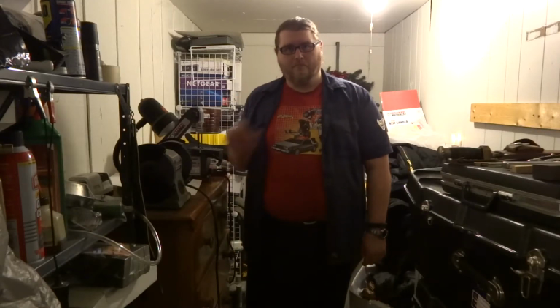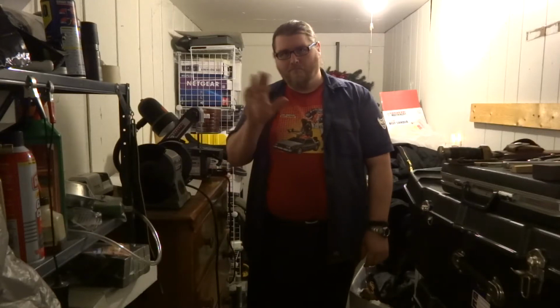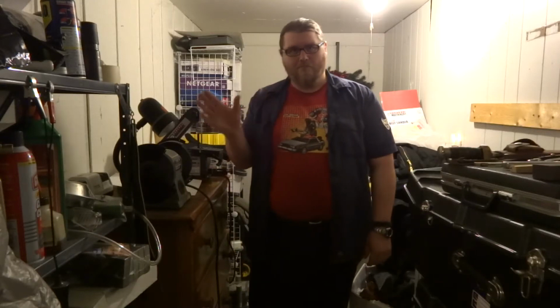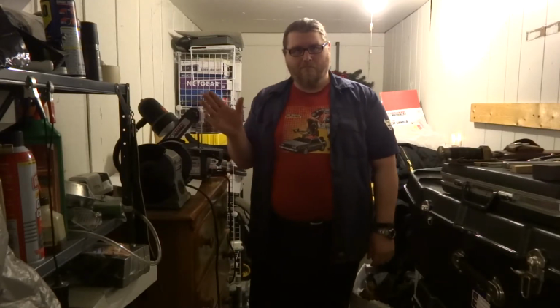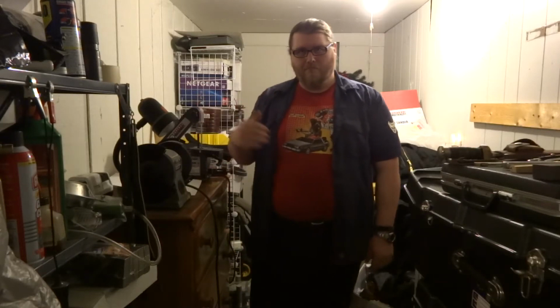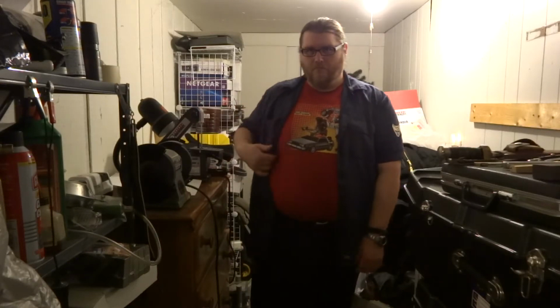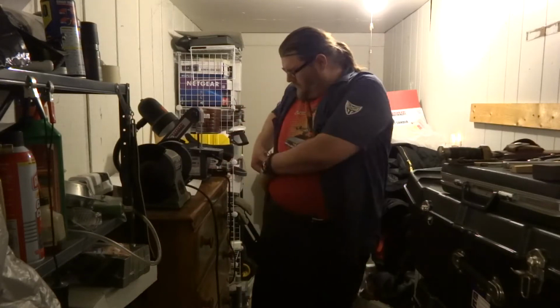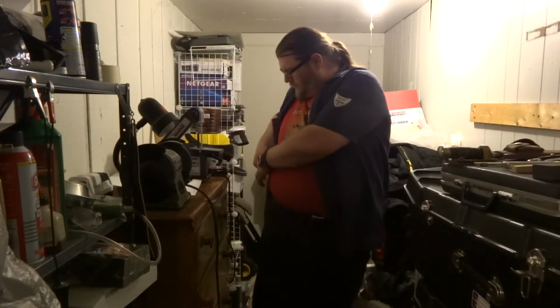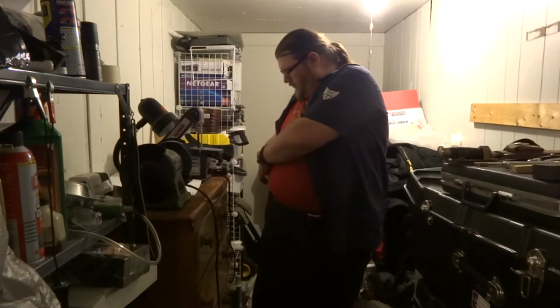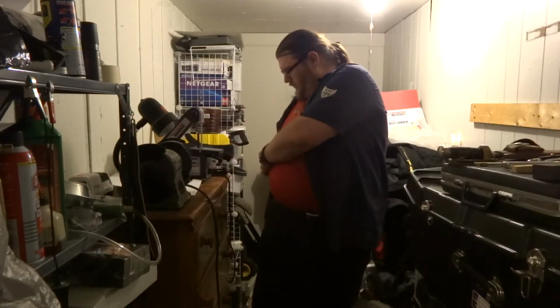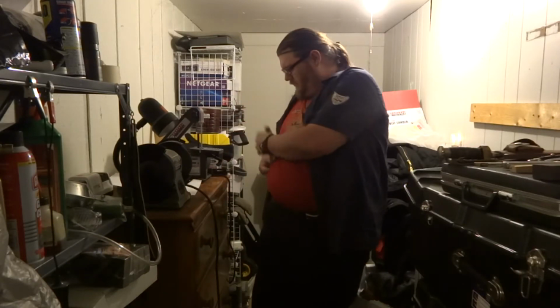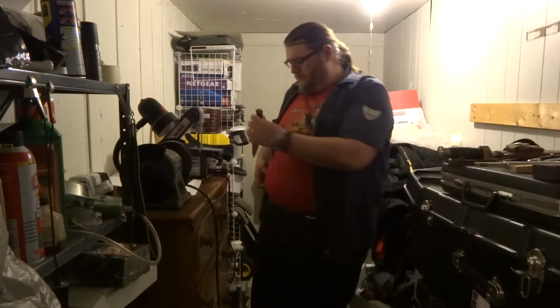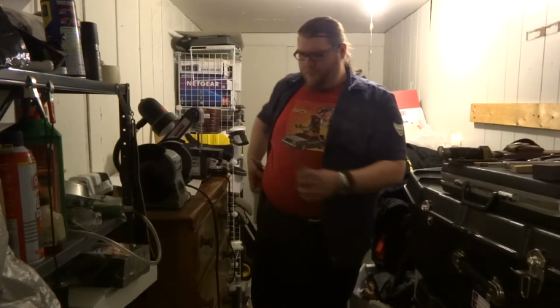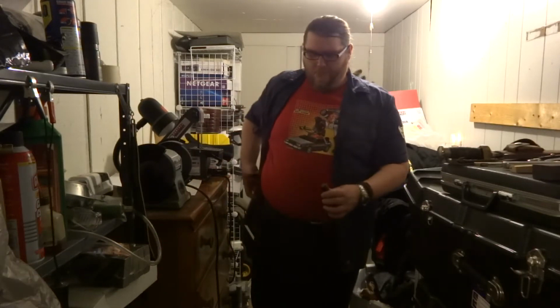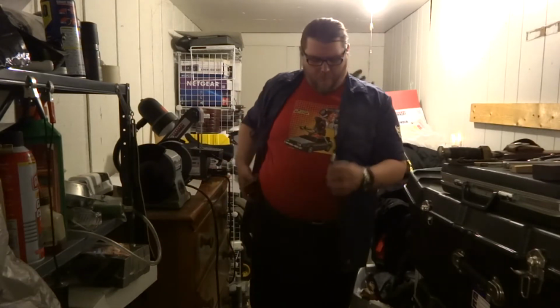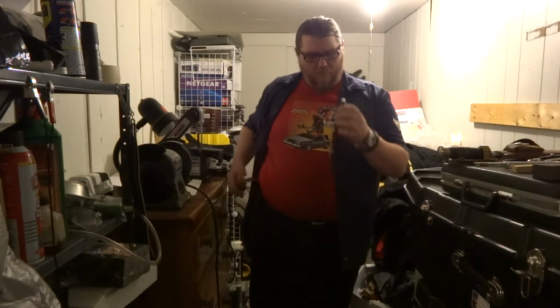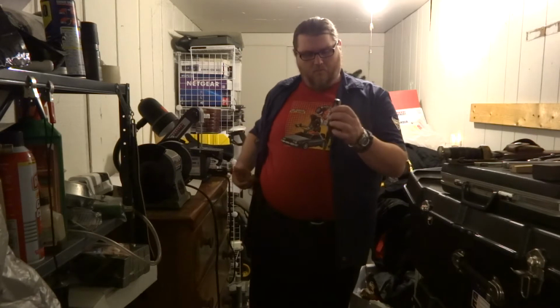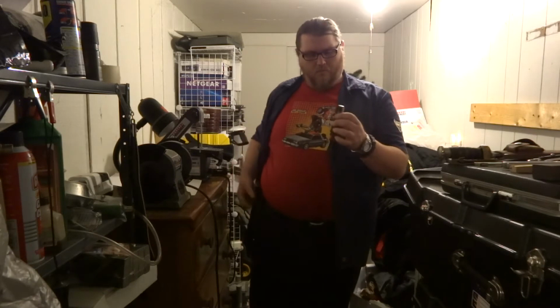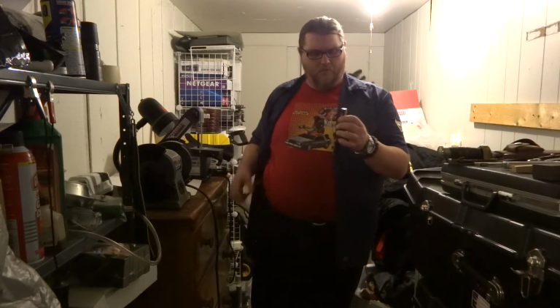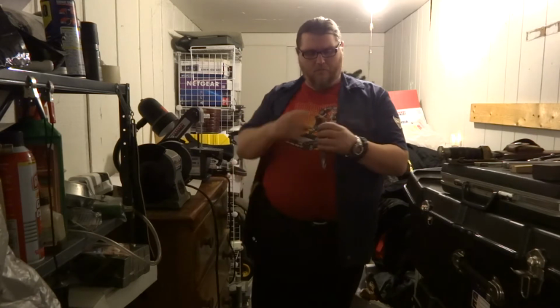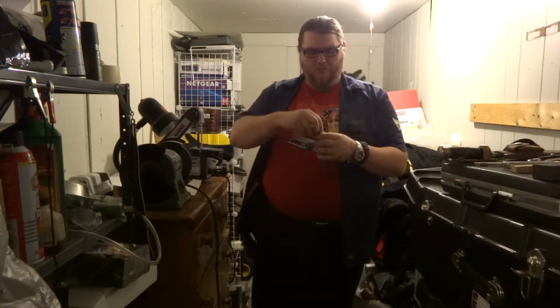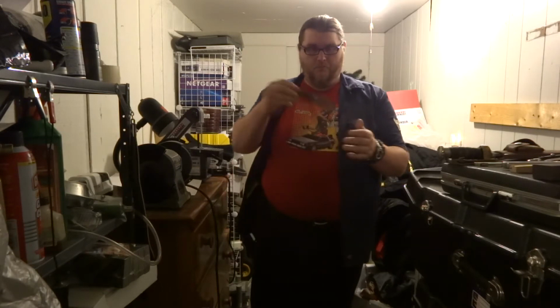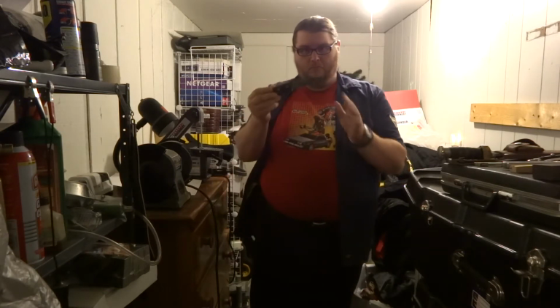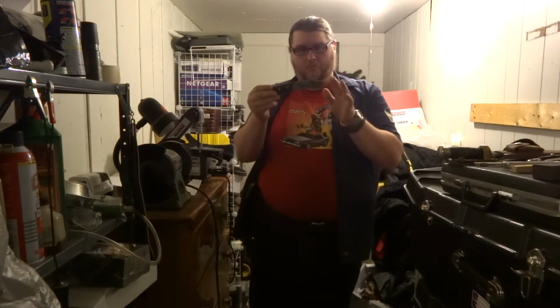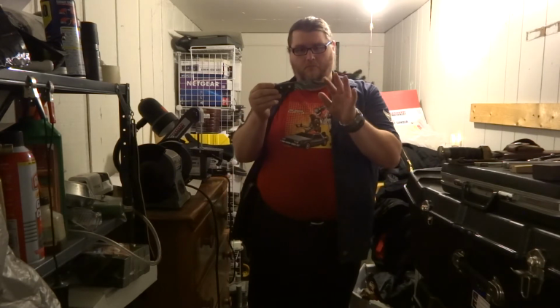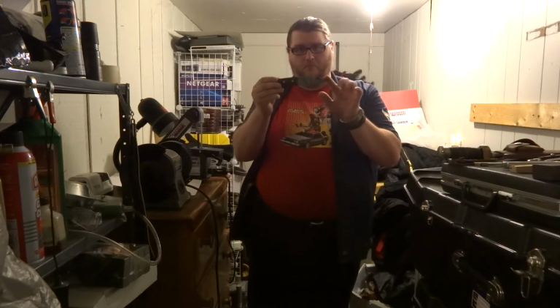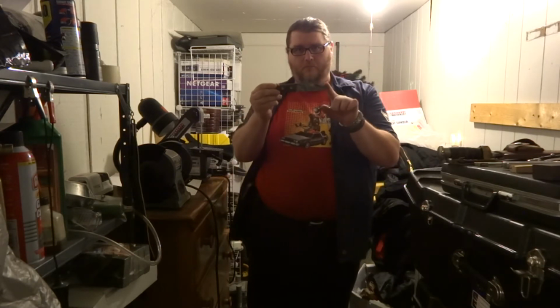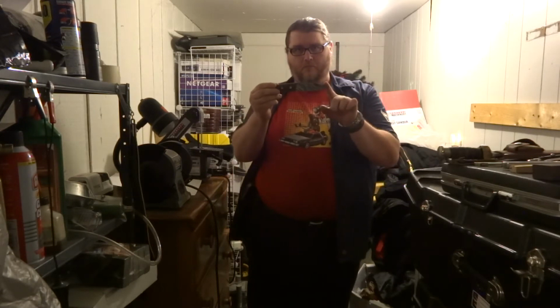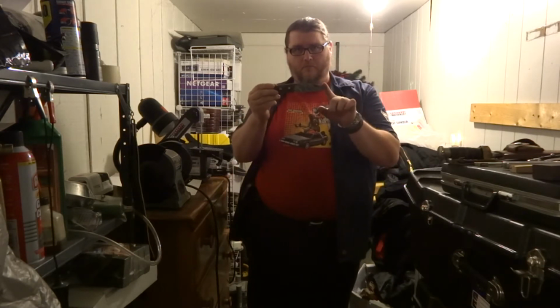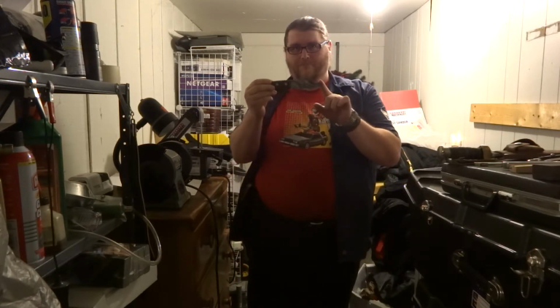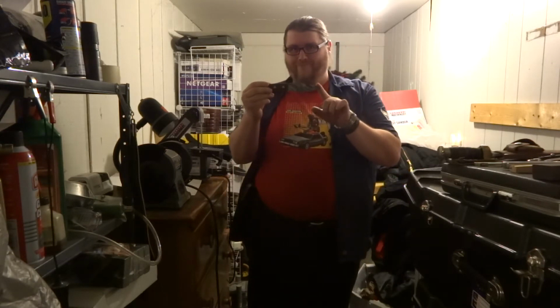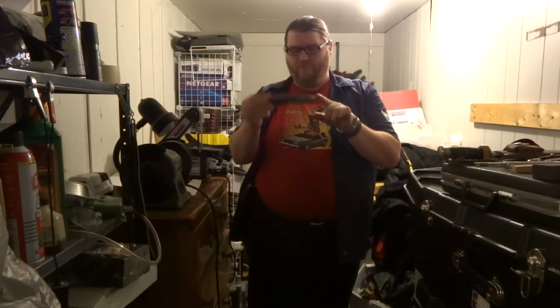Hi there. I'm Brian. I recently purchased my Perkins knife from Amazon, and I wanted to share with you my review of this knife.